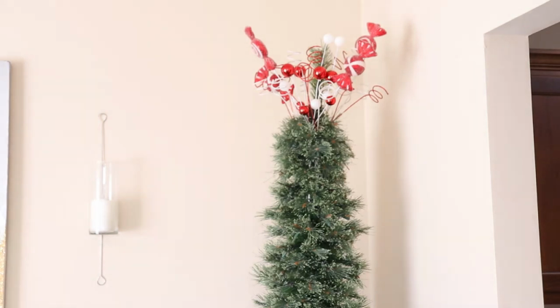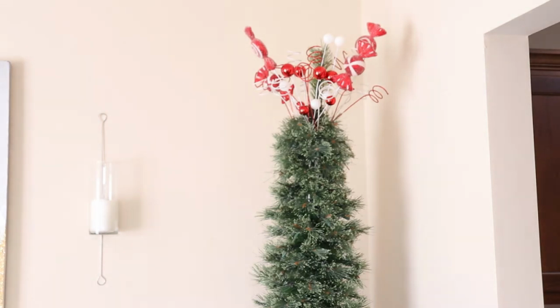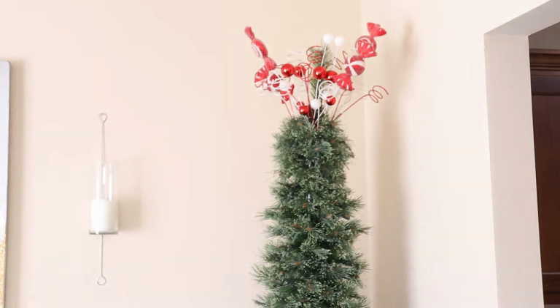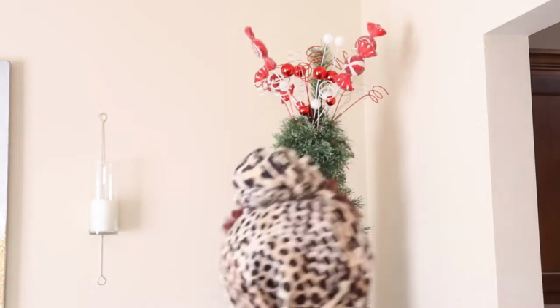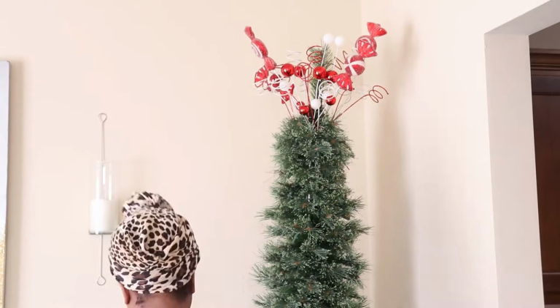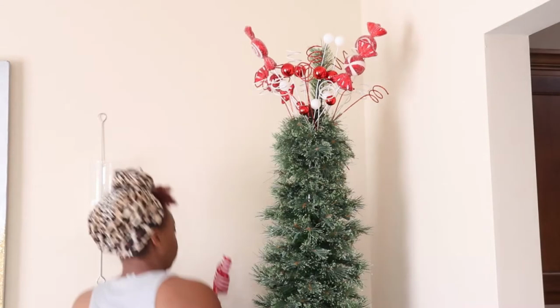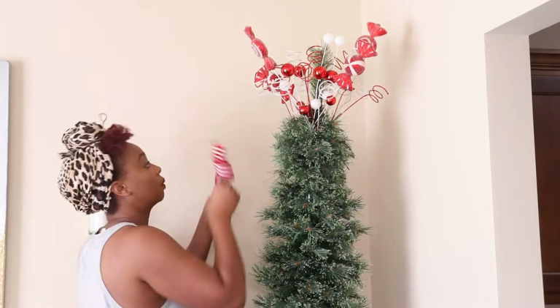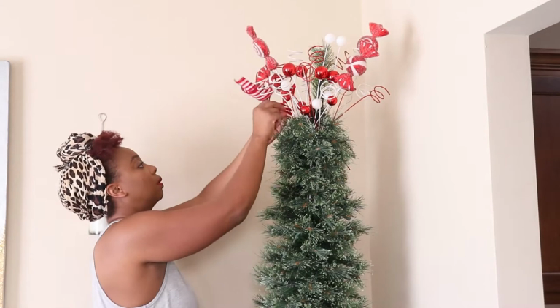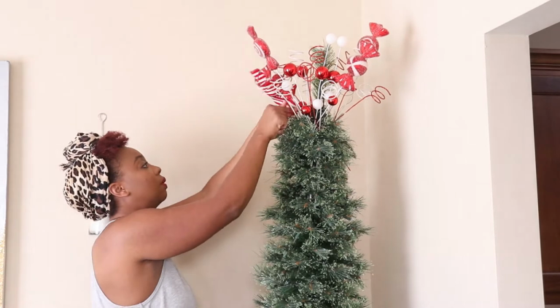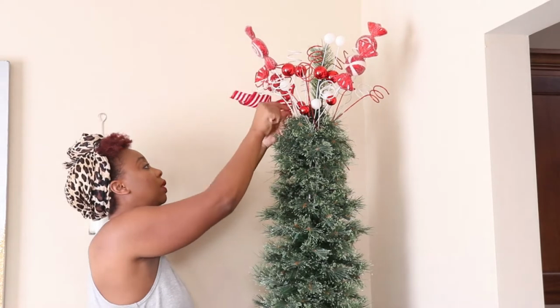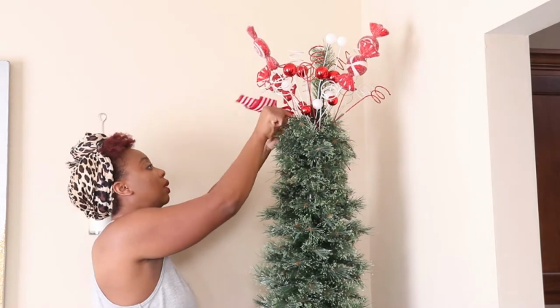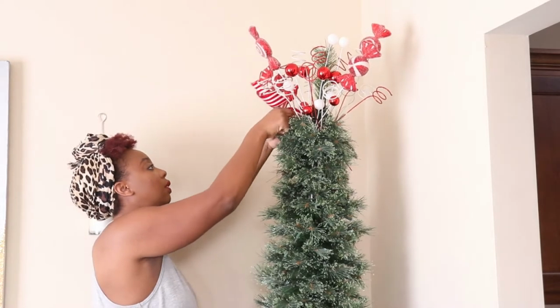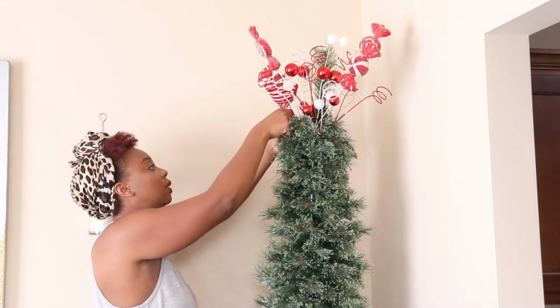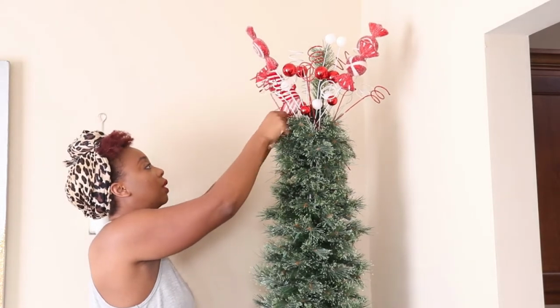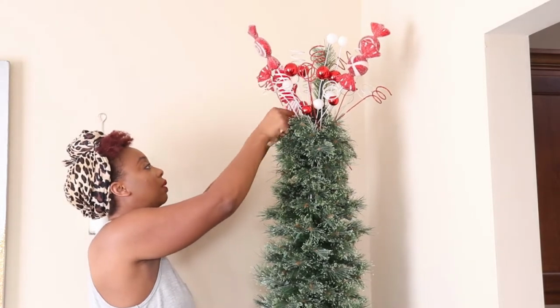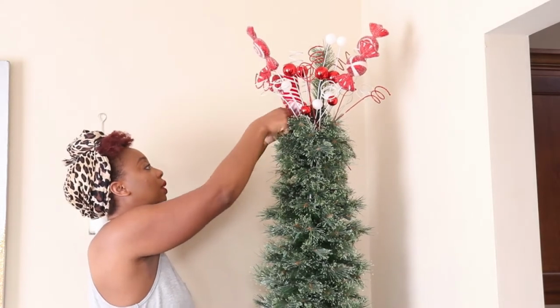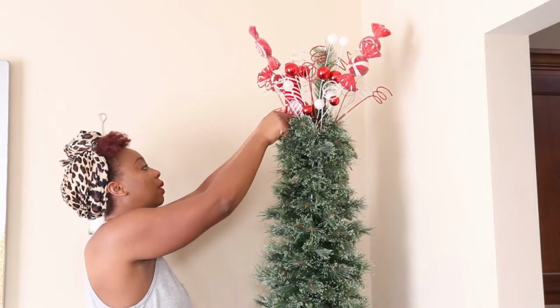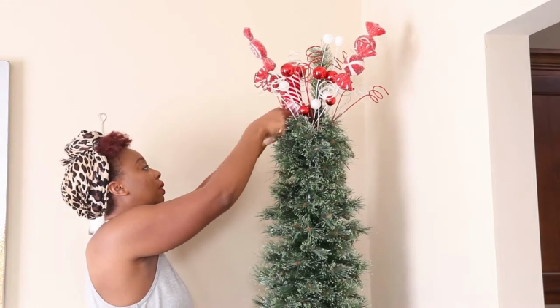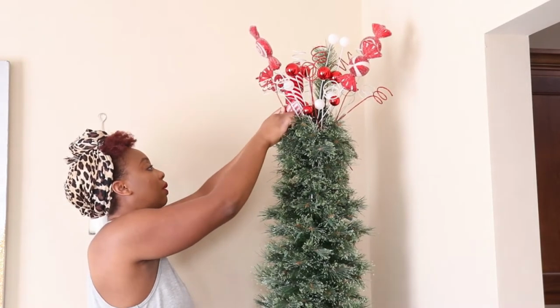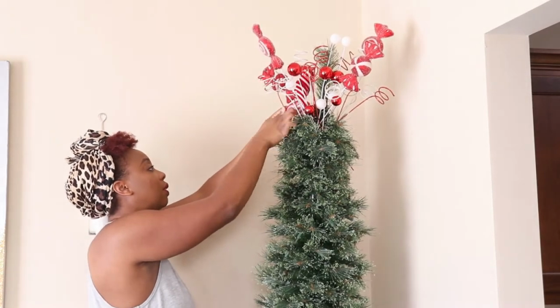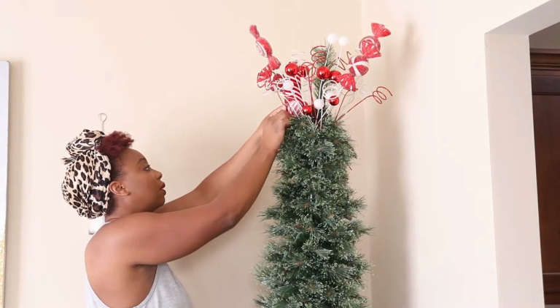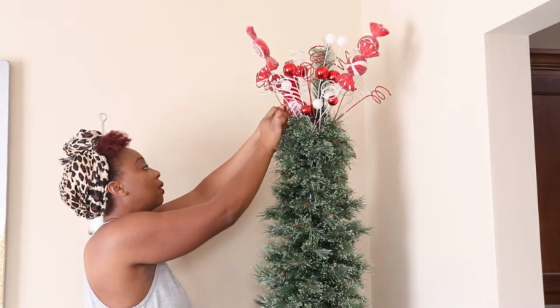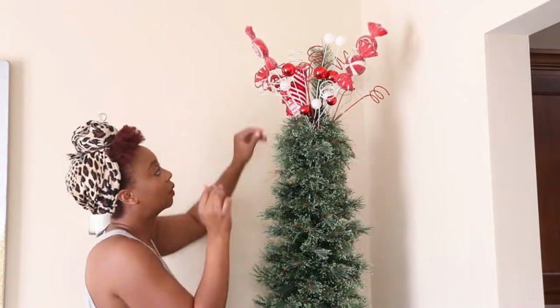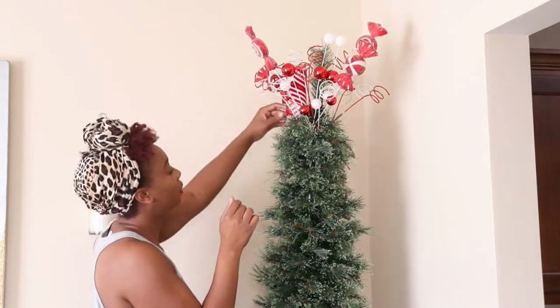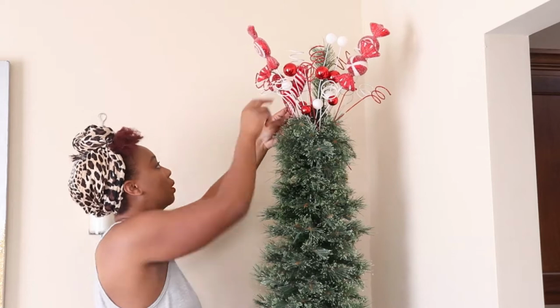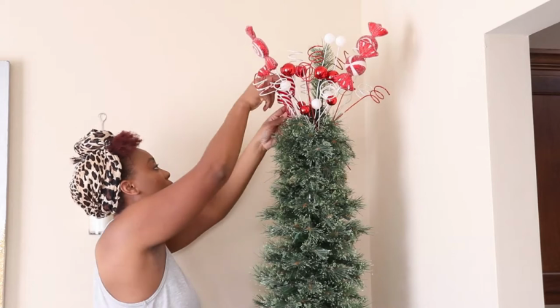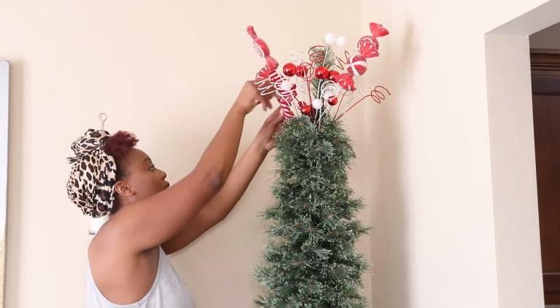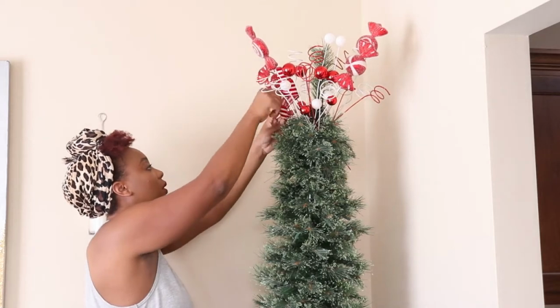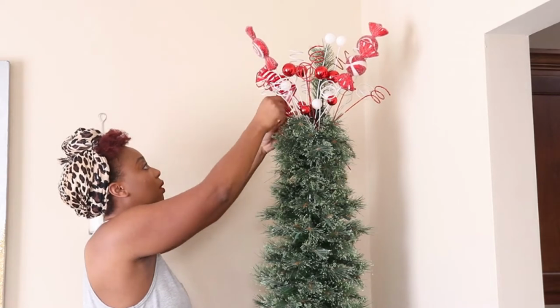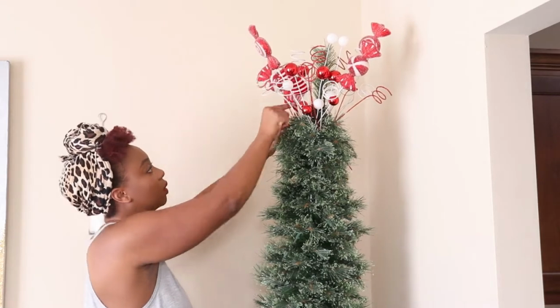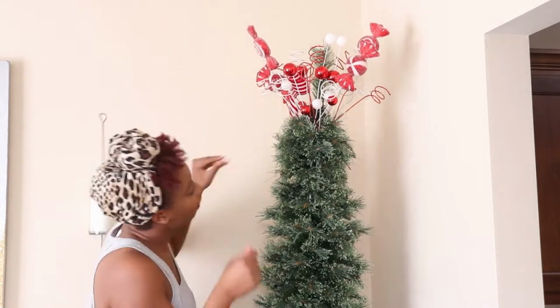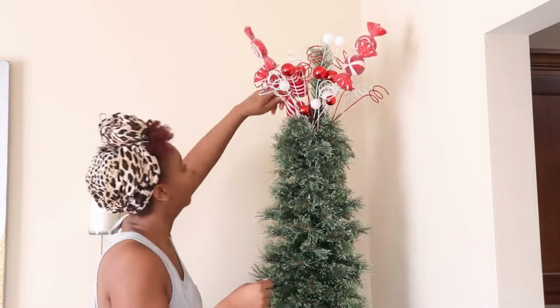I decided to add some more ribbon to the top just to make it more whimsical, and I did make the ribbon more secure — you're going to see at the end what I did.